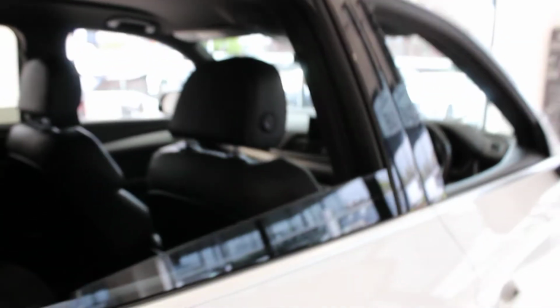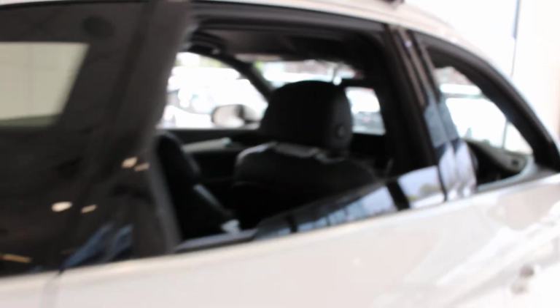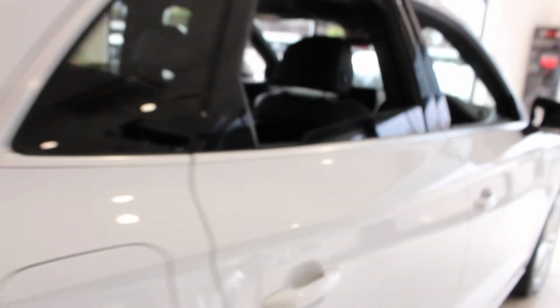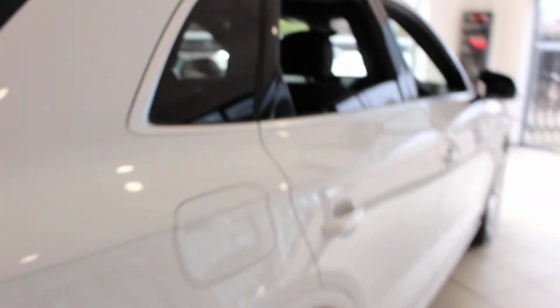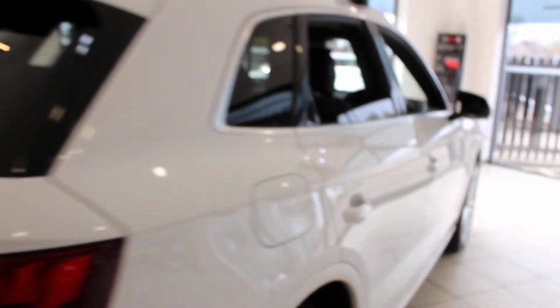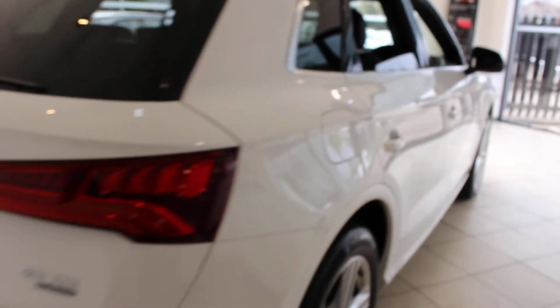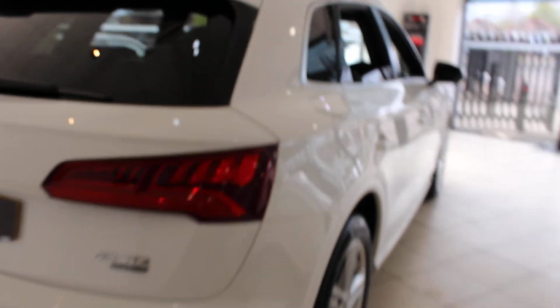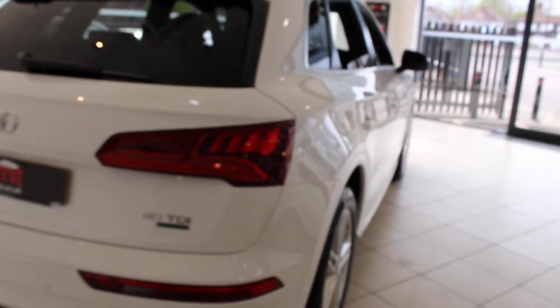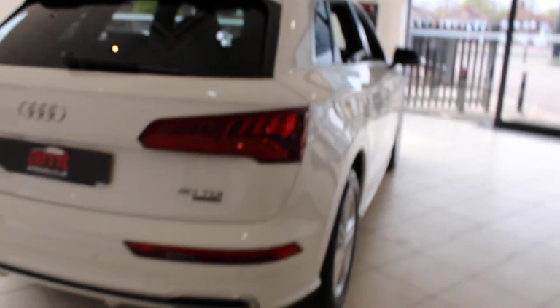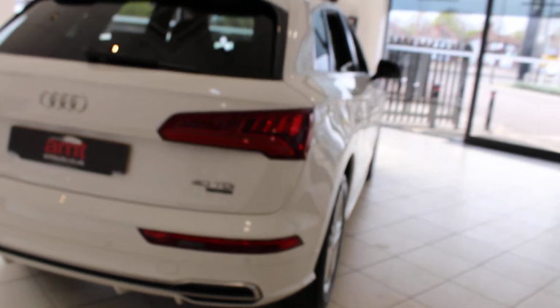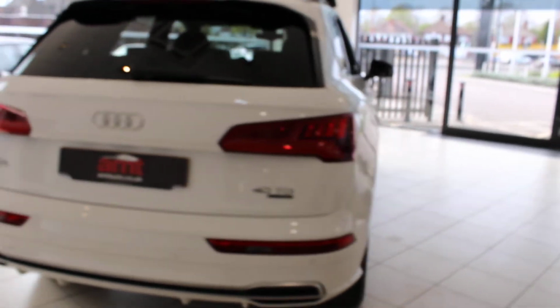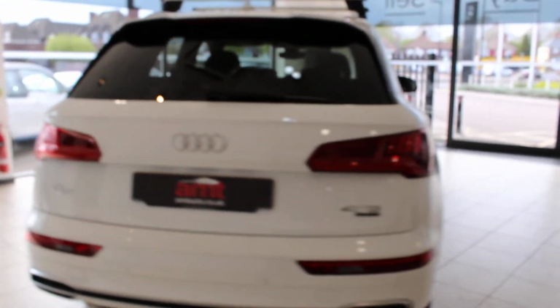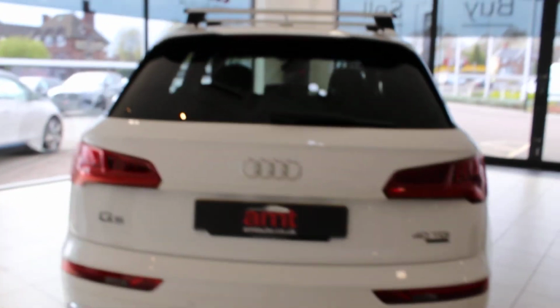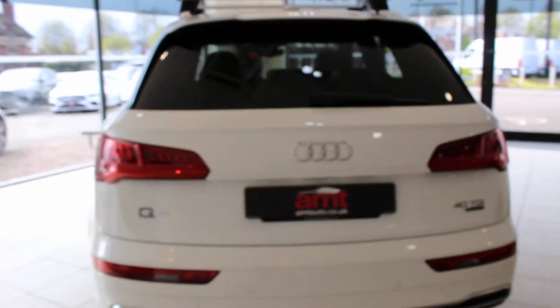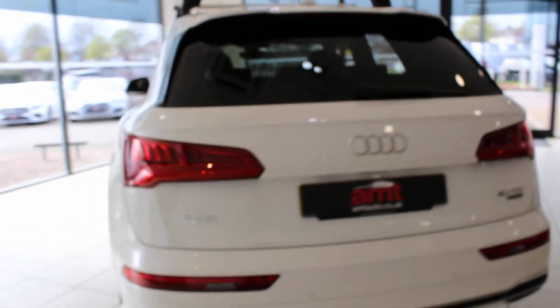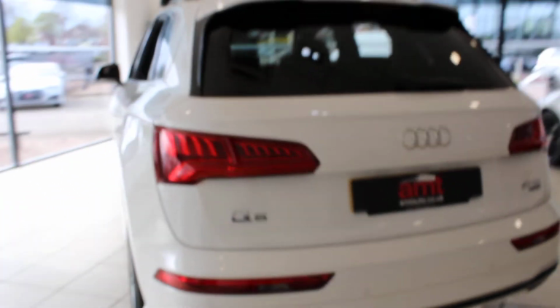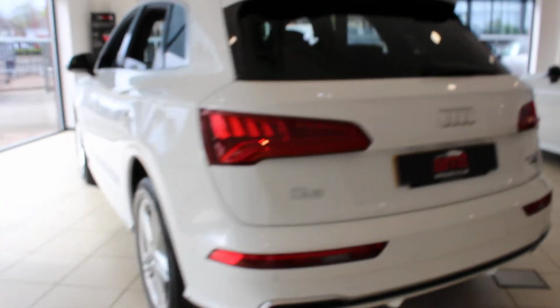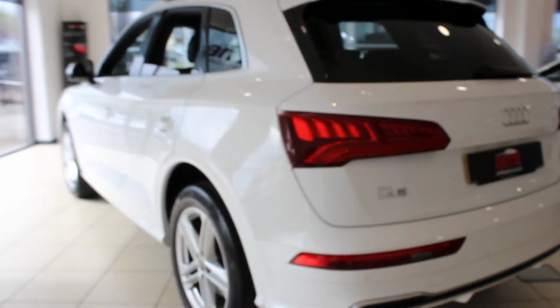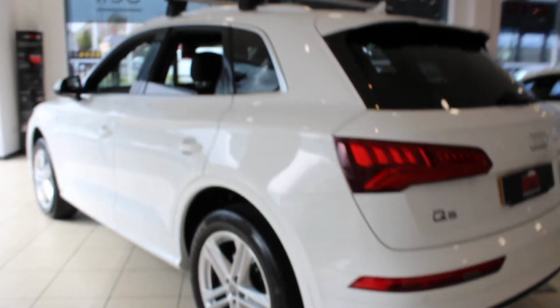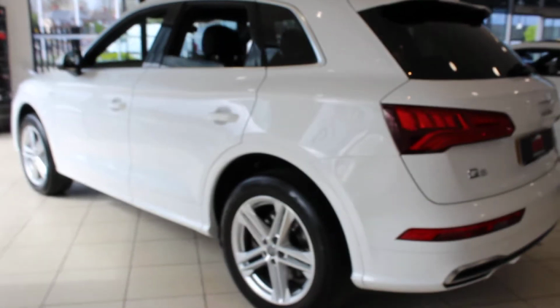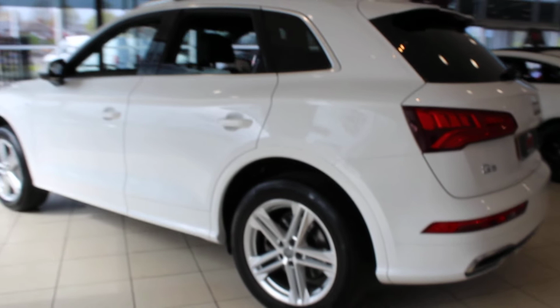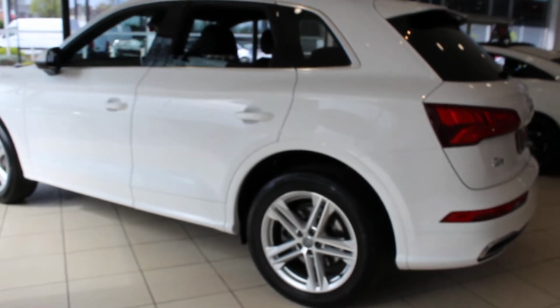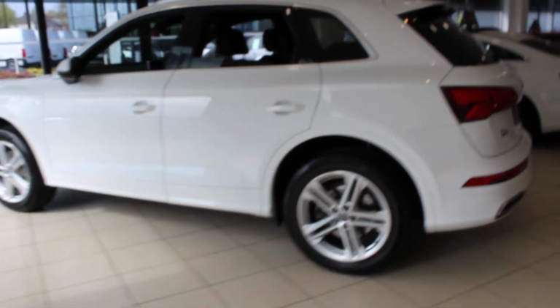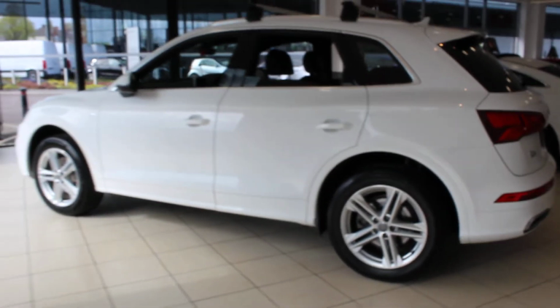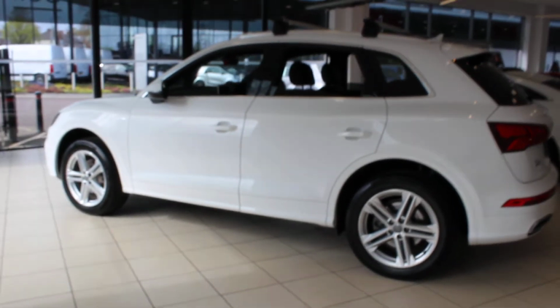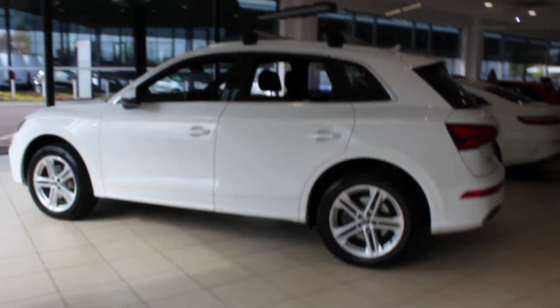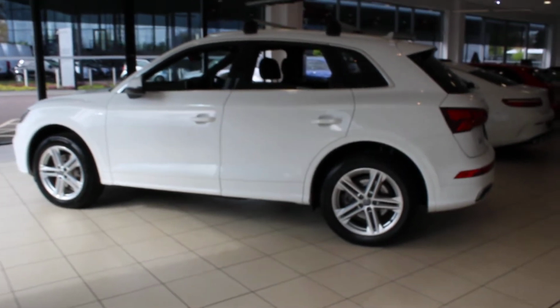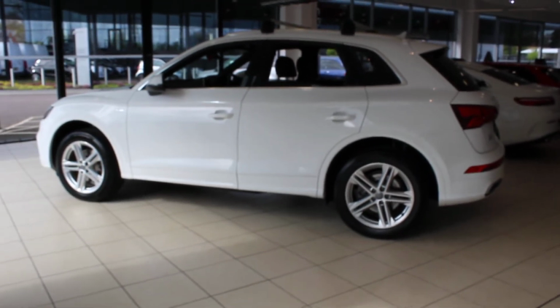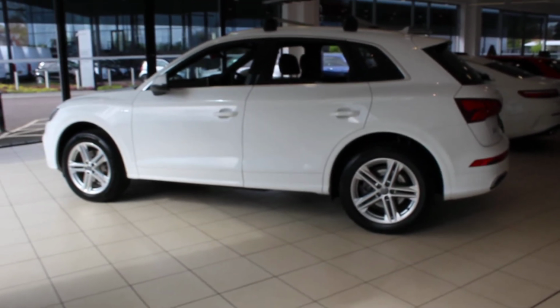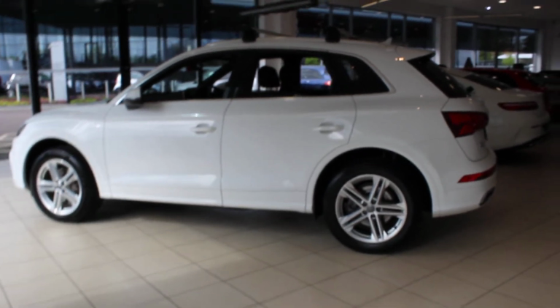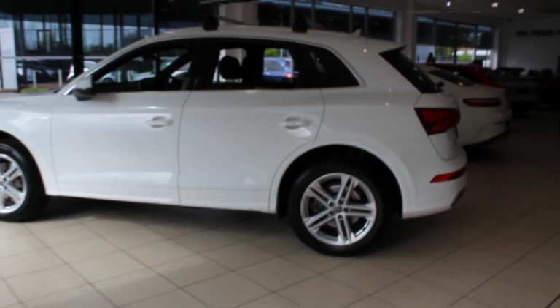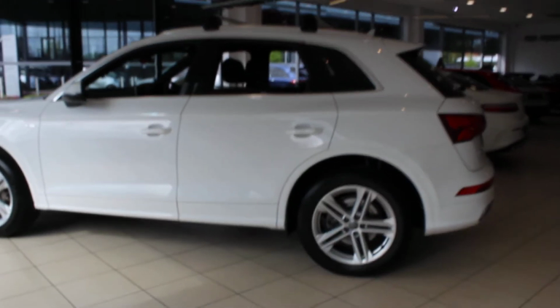Rear privacy glass, alloy wheels, power boot, all parts specification, parking sensors, and you've actually got a set of roof rails with this car as well.